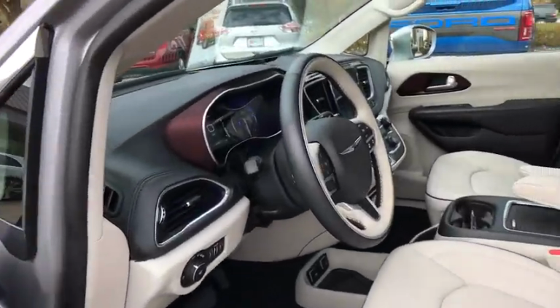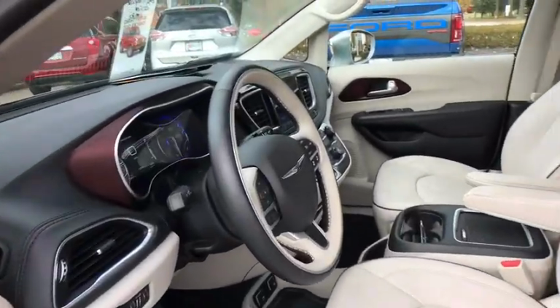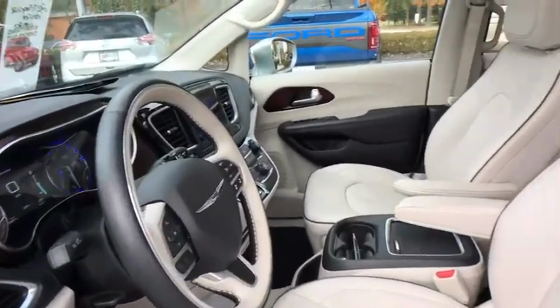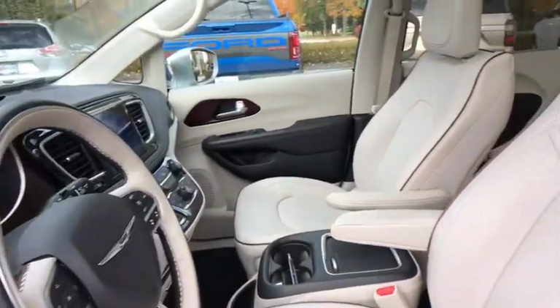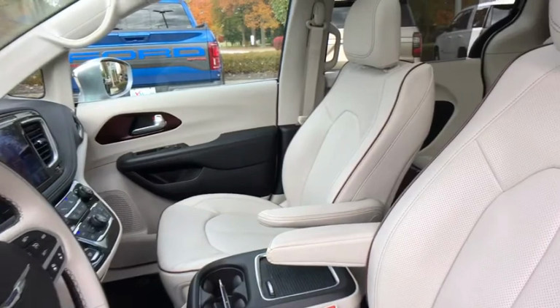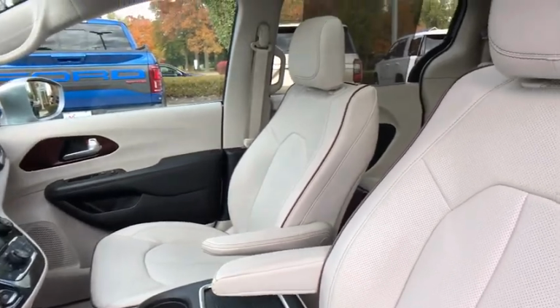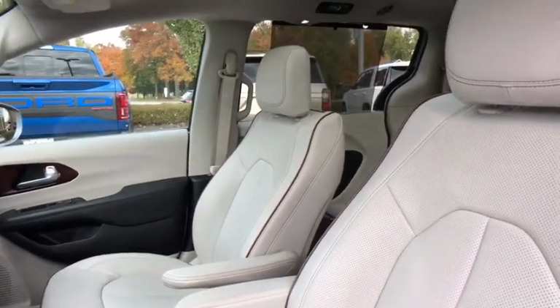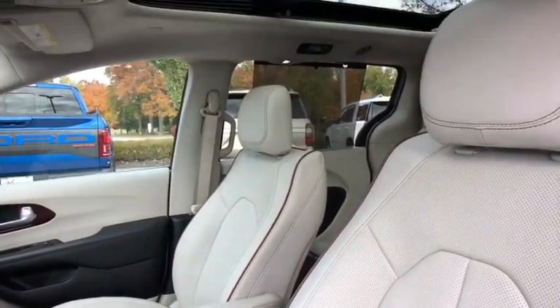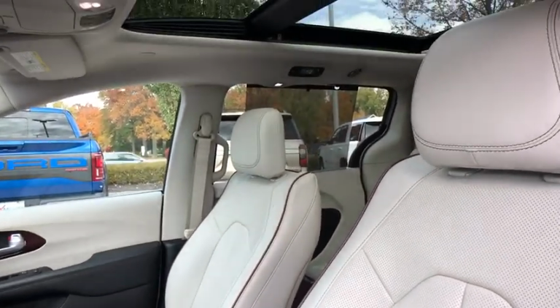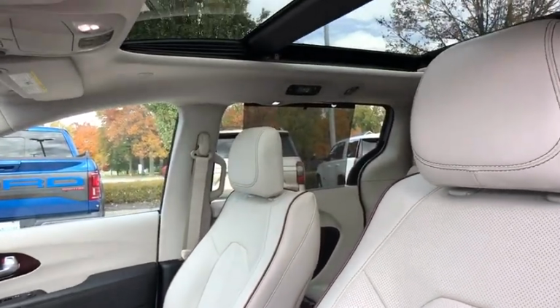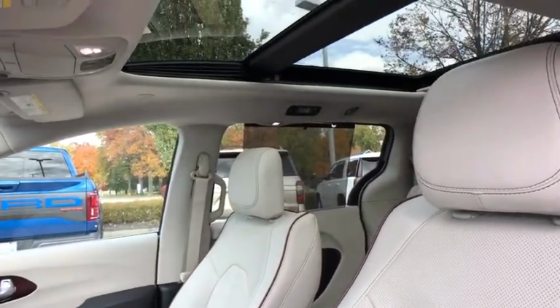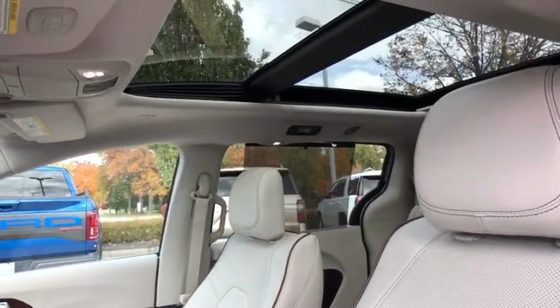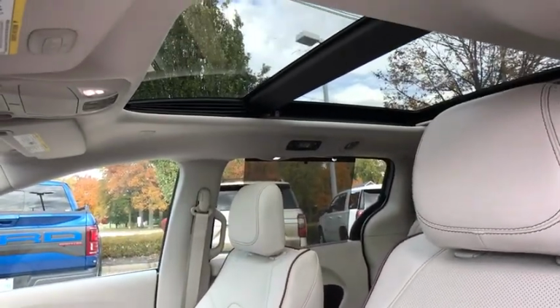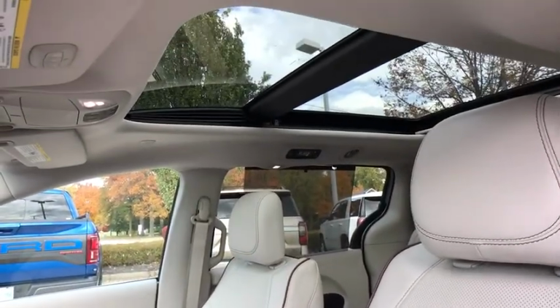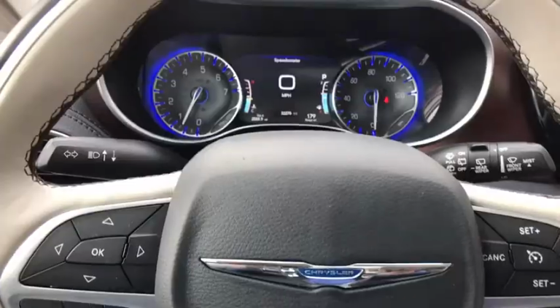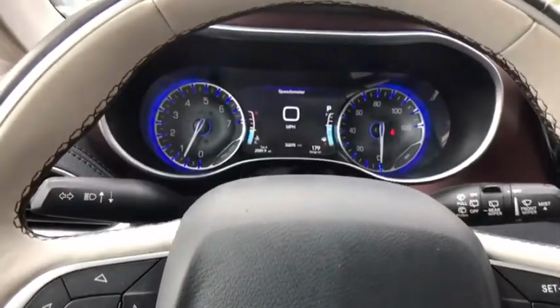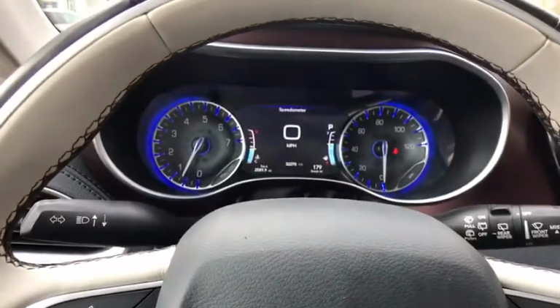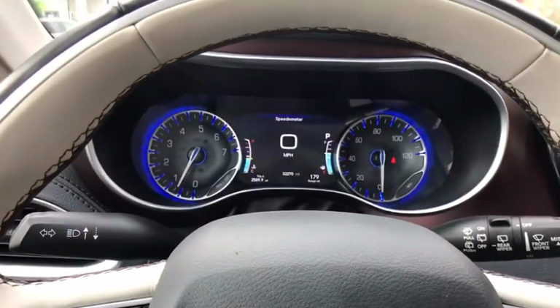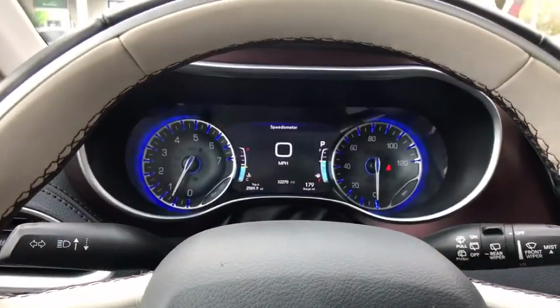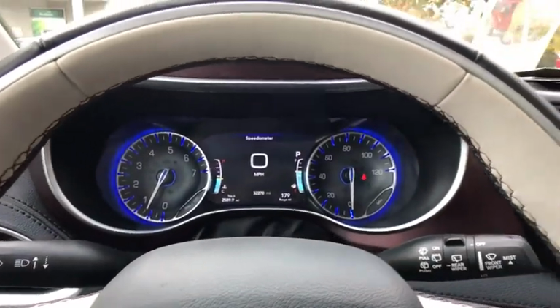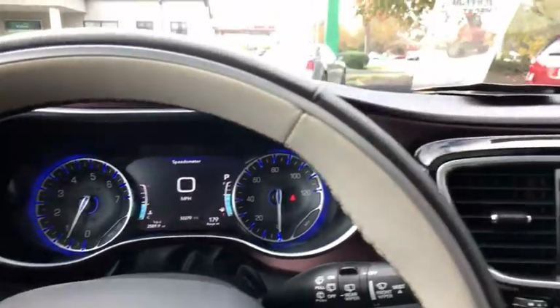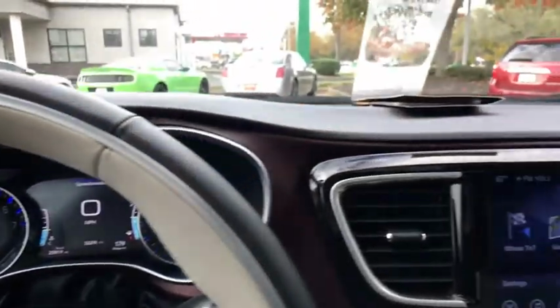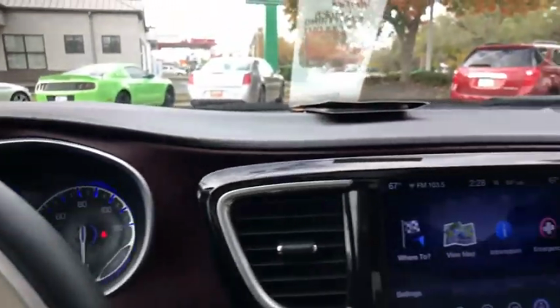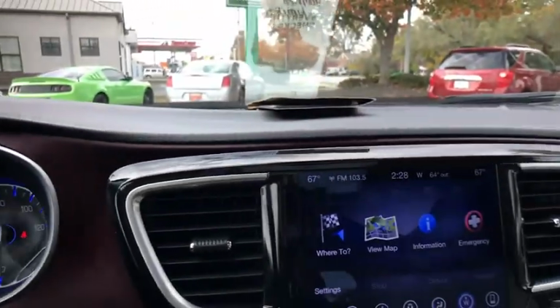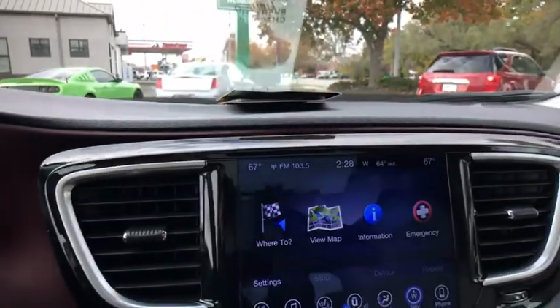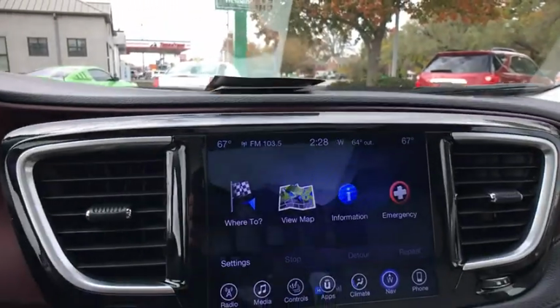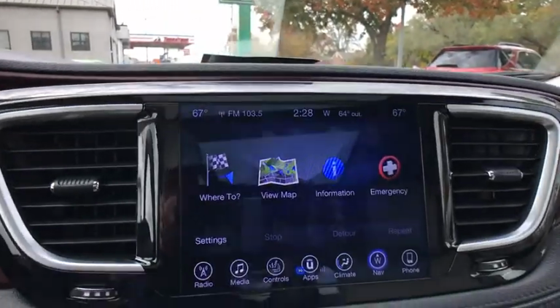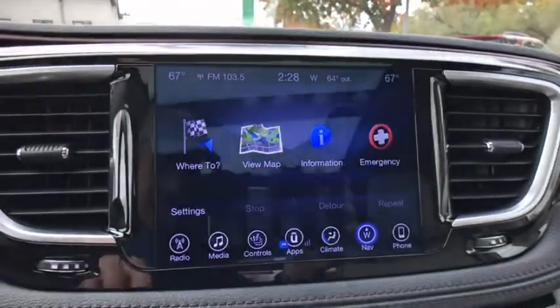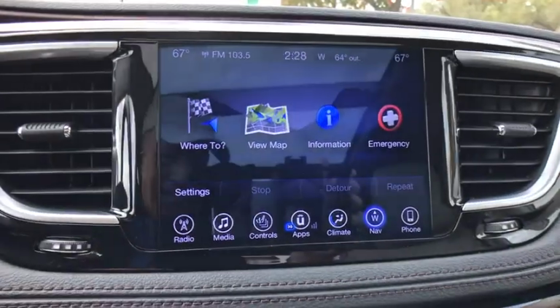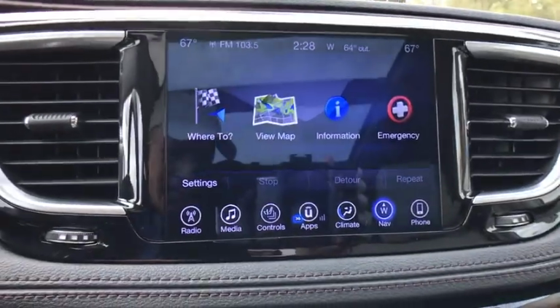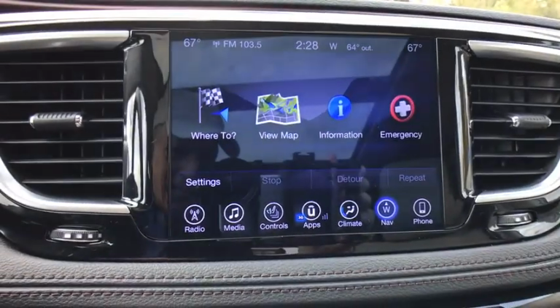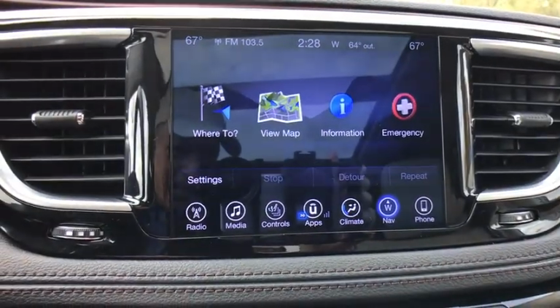Power passenger seat, power liftgate, navigation system, traction control, backup camera, dual airbags, panoramic moonroof, one owner, power steering, four-wheel disc brakes.